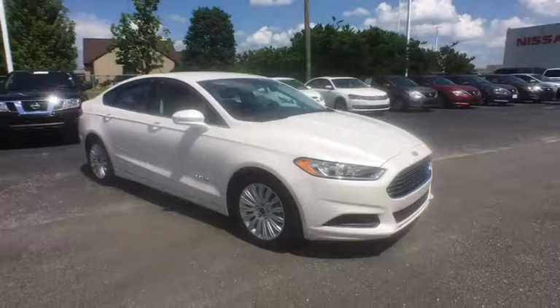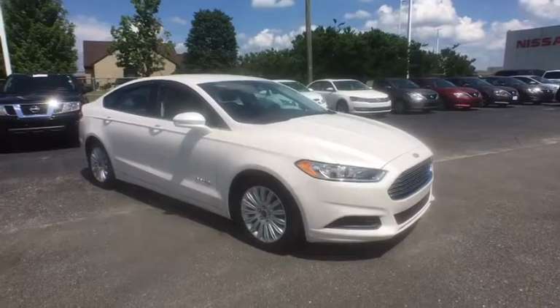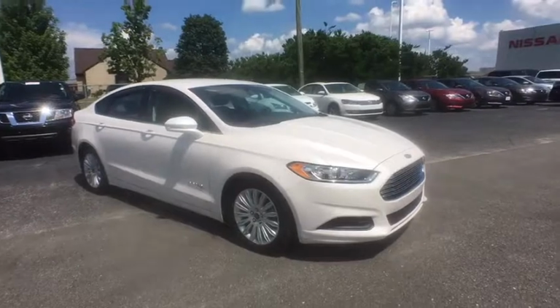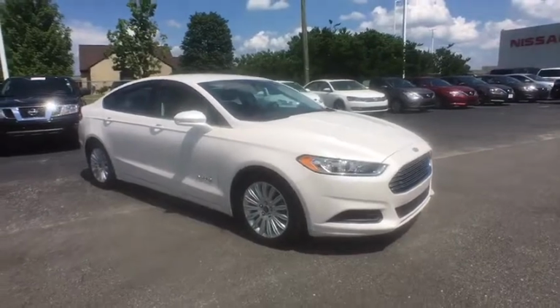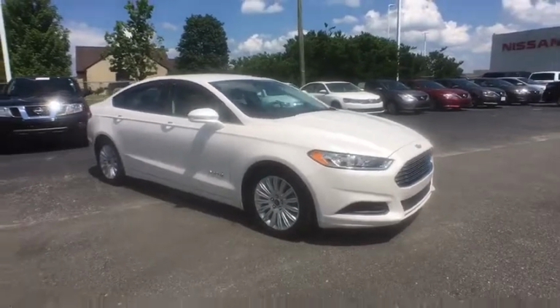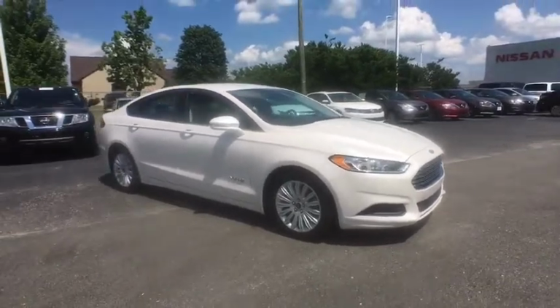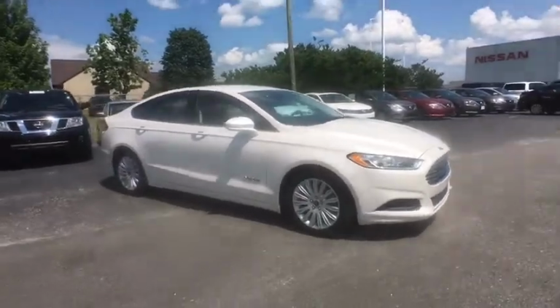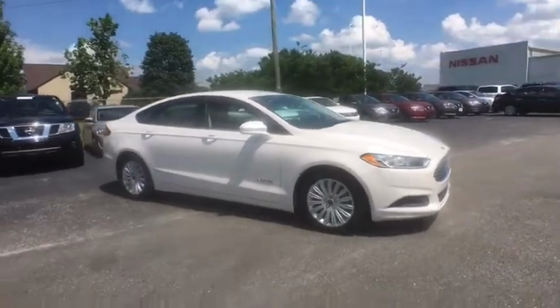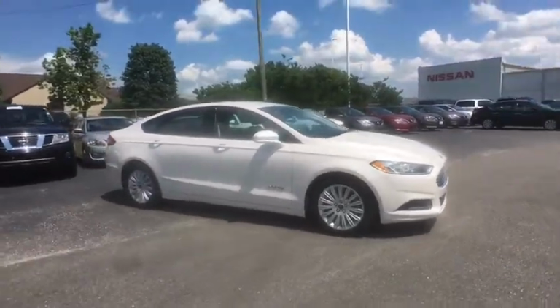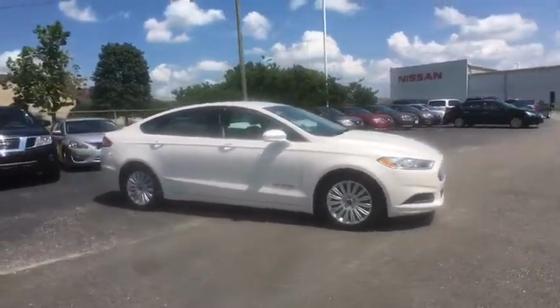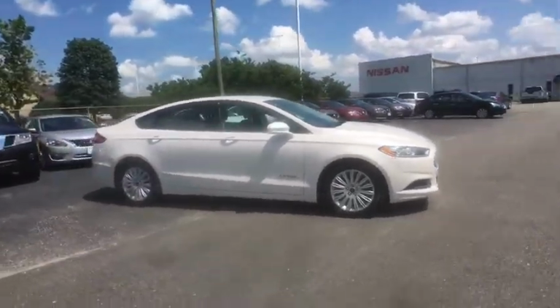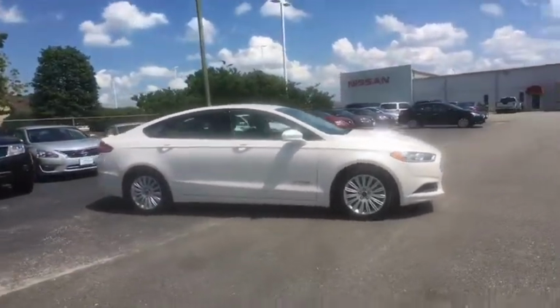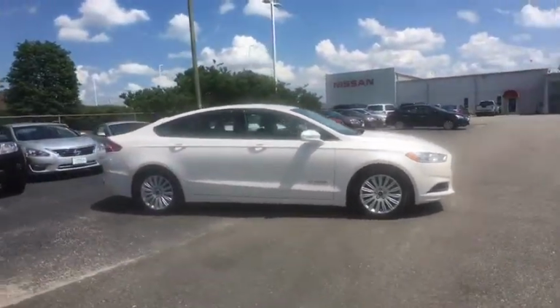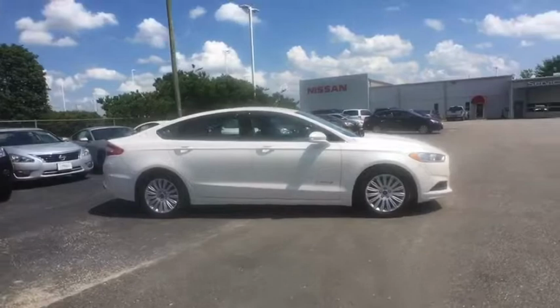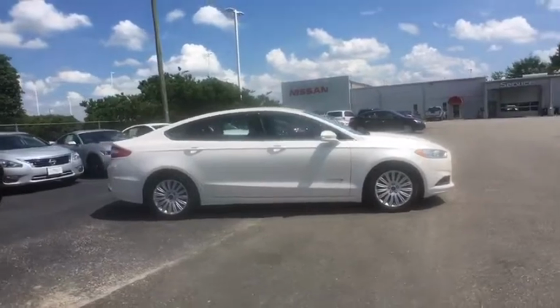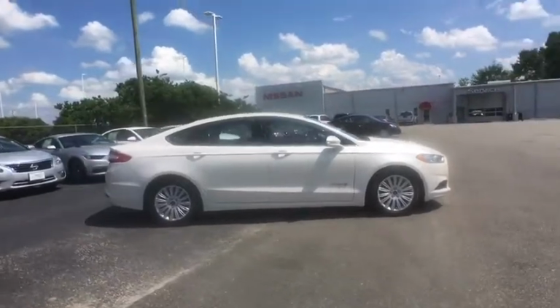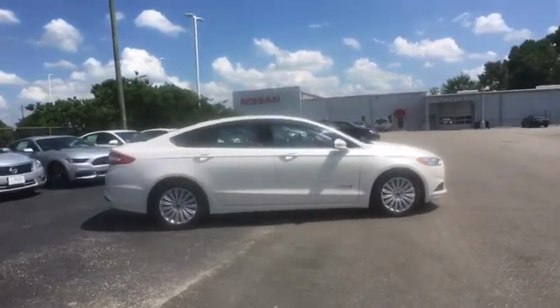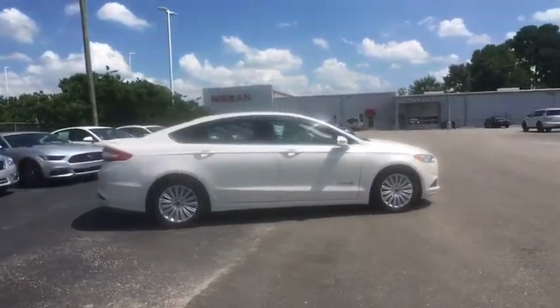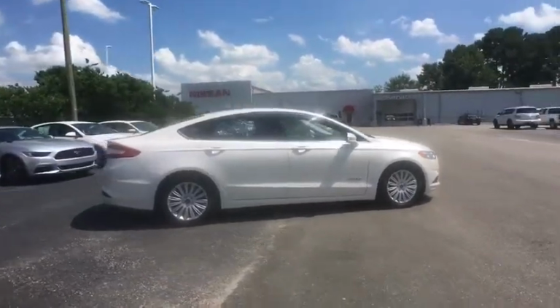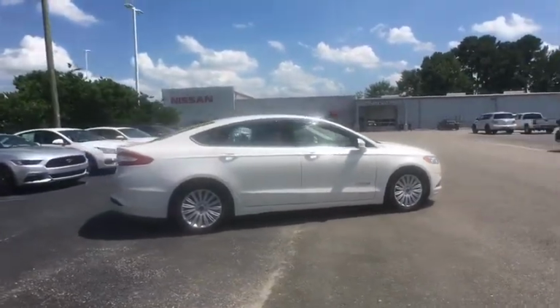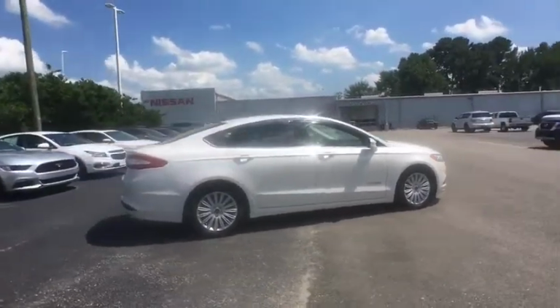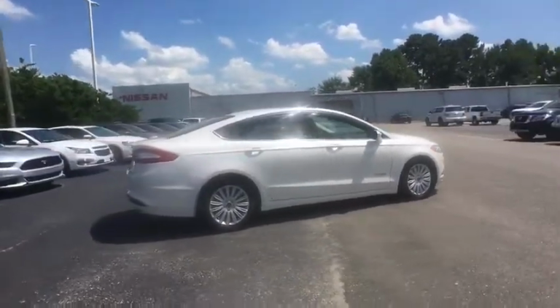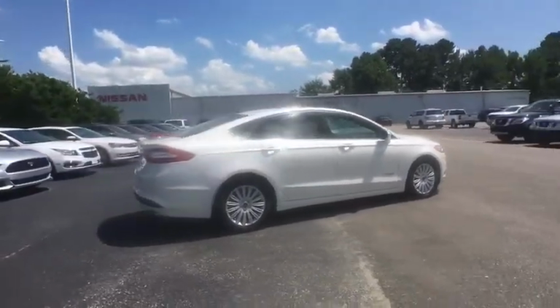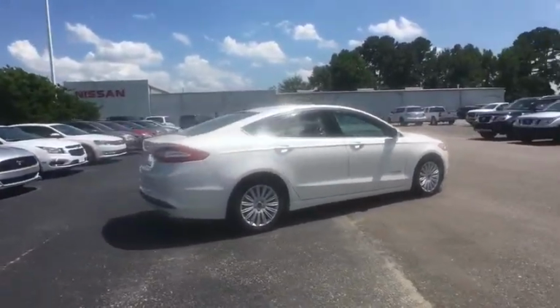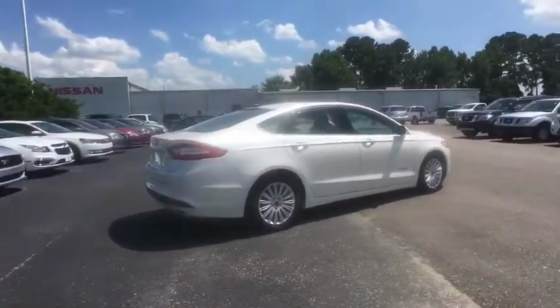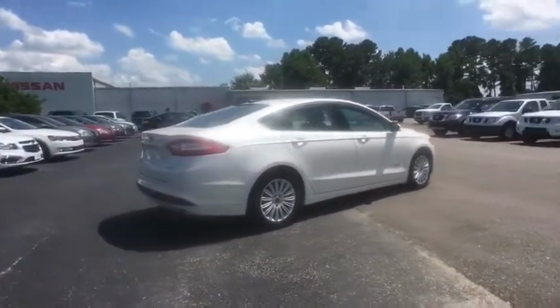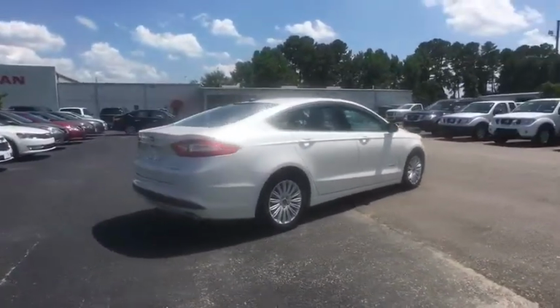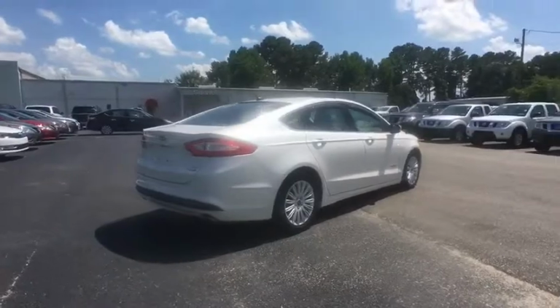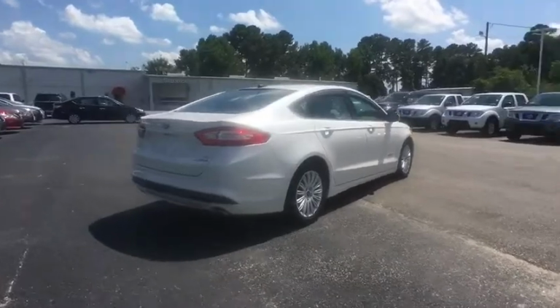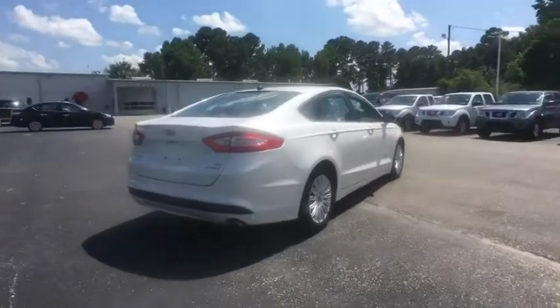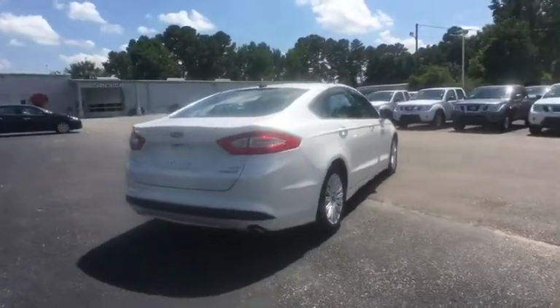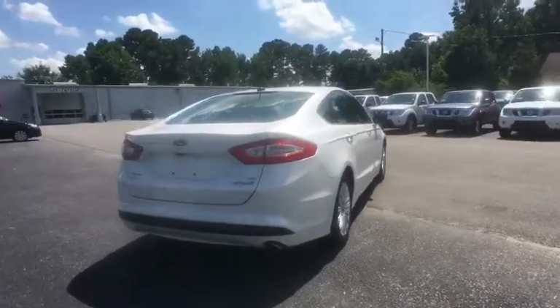The 2015 Ford Fusion. You can have both impressive power and great economy in a Fusion. This vehicle has less than 30,000 miles. Here are some of this vehicle's great options.